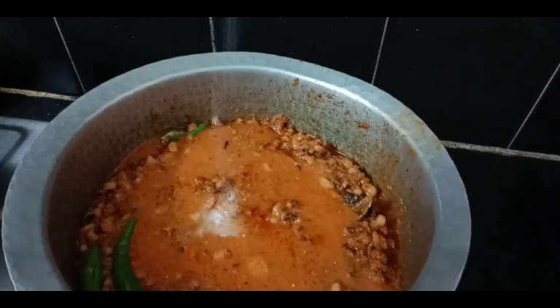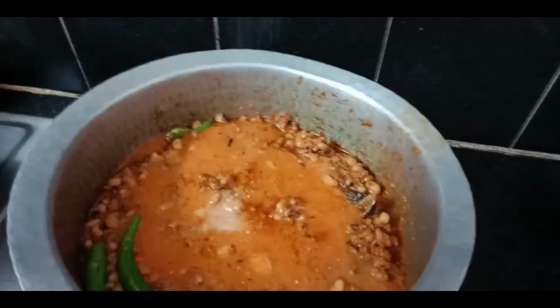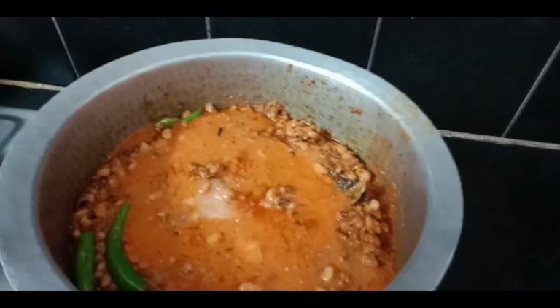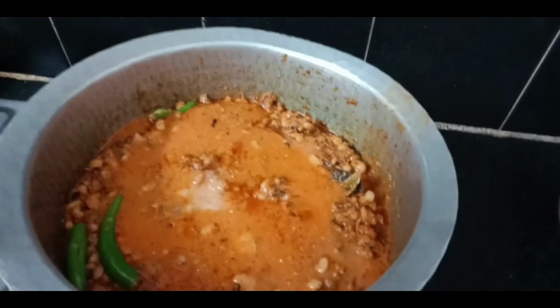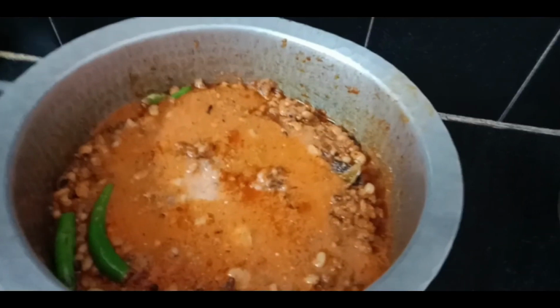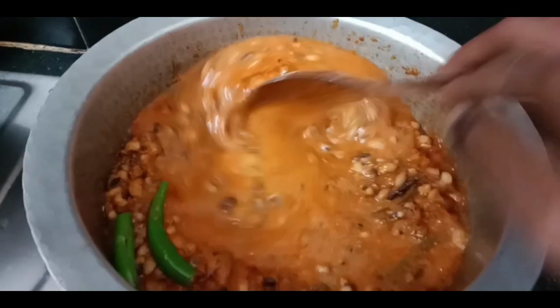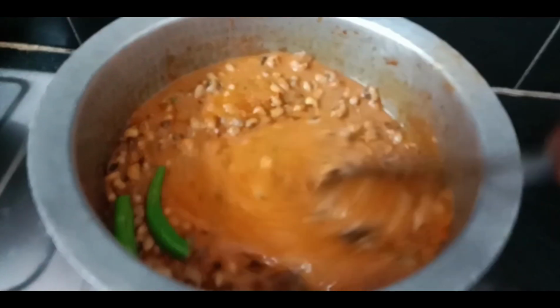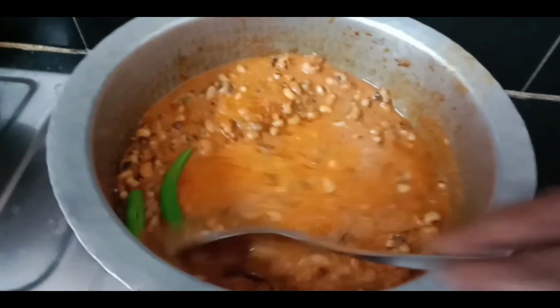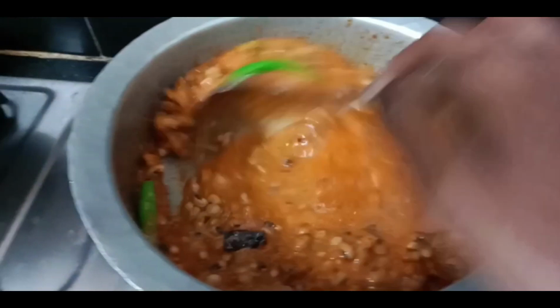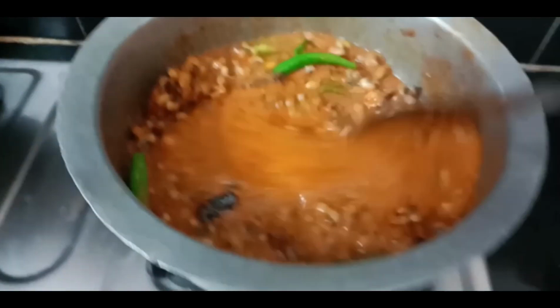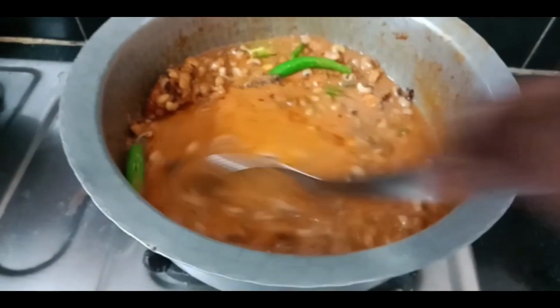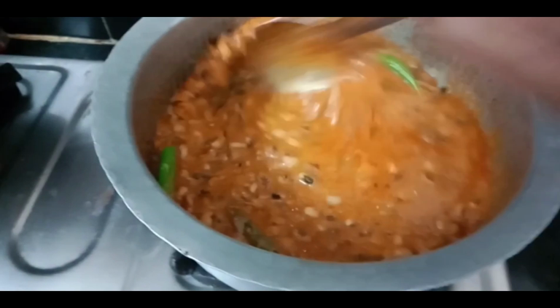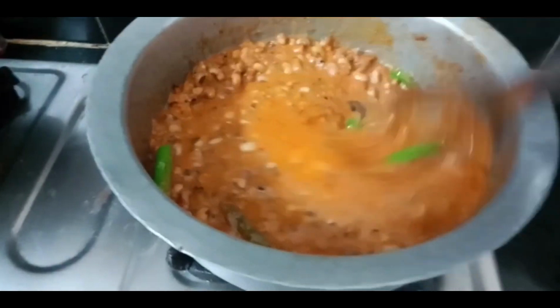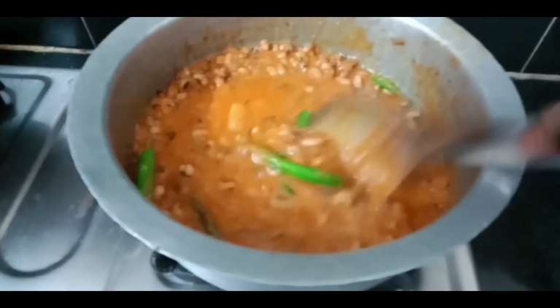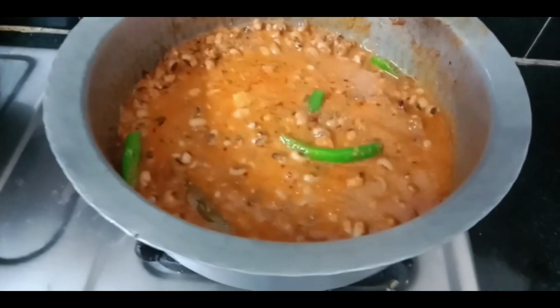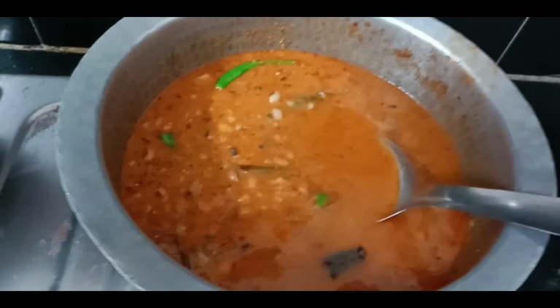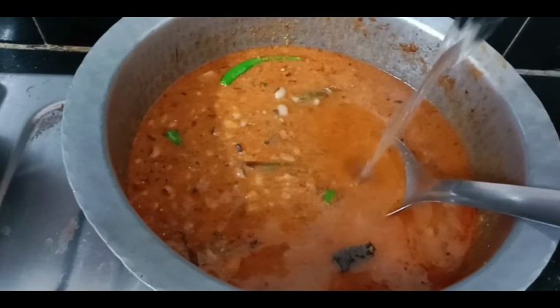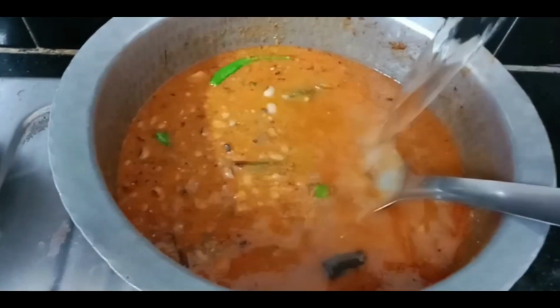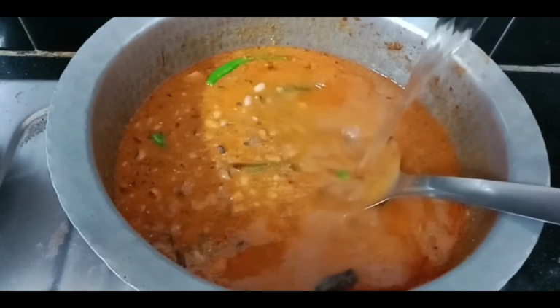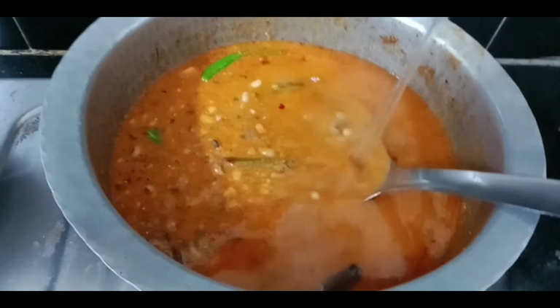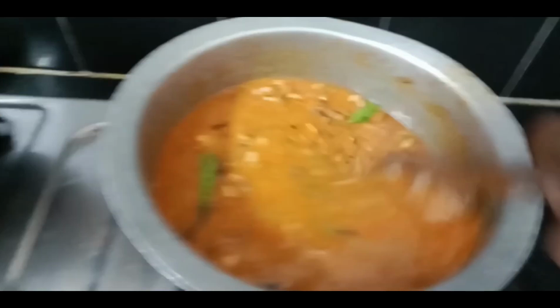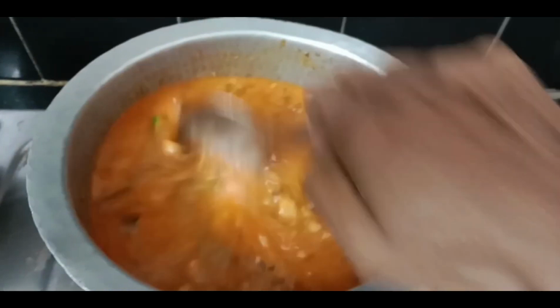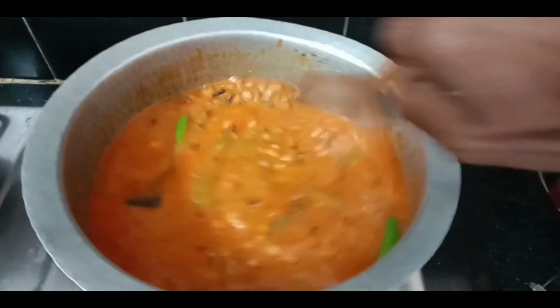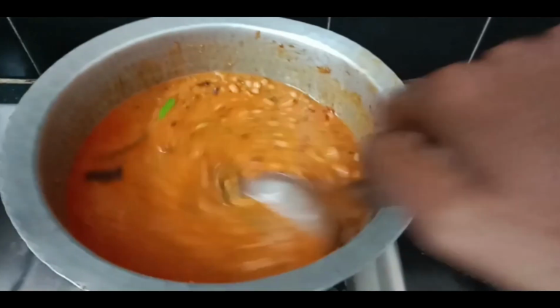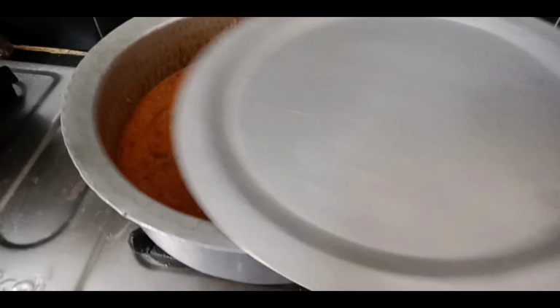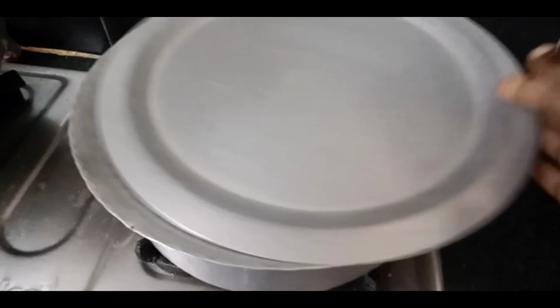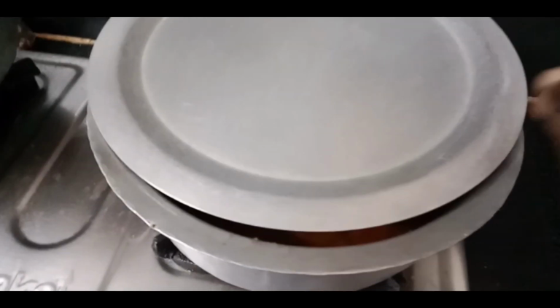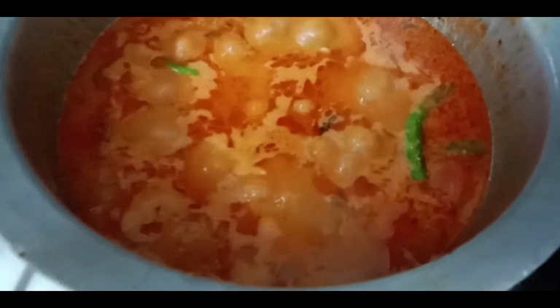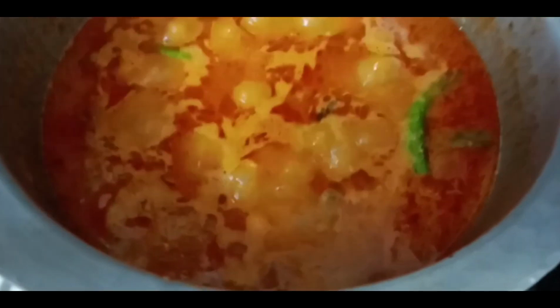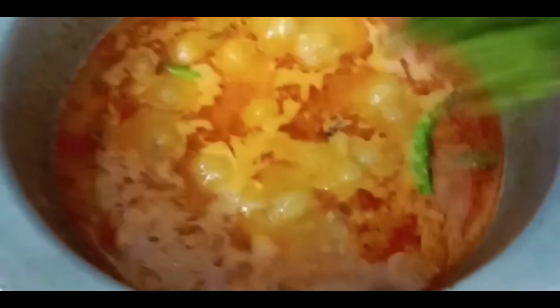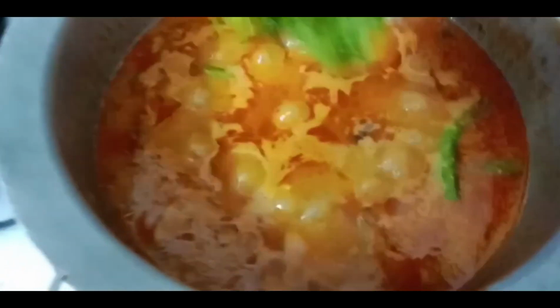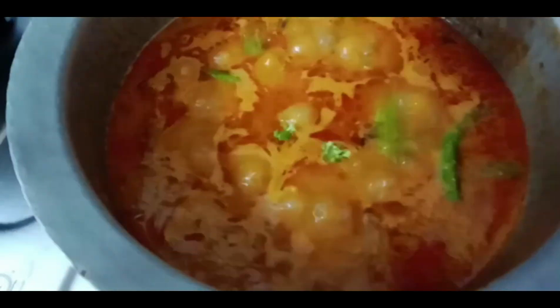We will add water to the liquid consistency. I will add salt to the water. I will add more than 10-15 minutes.